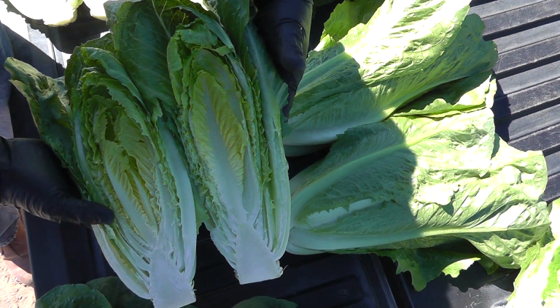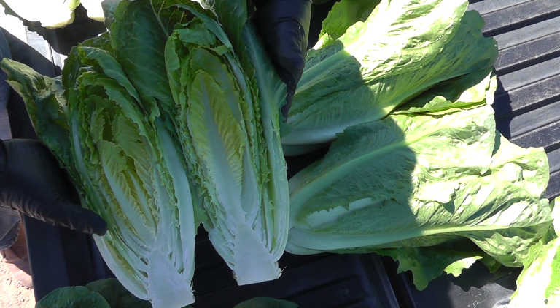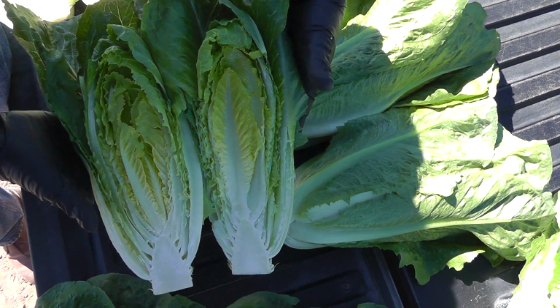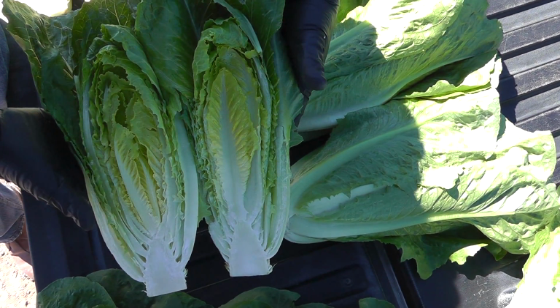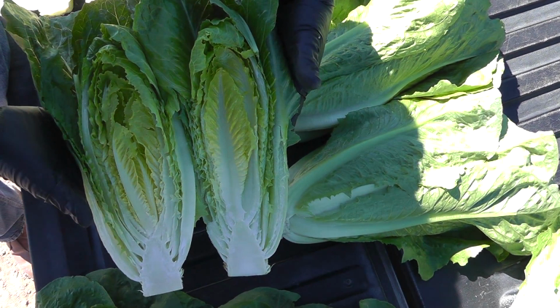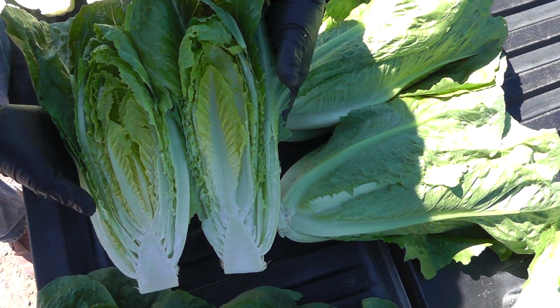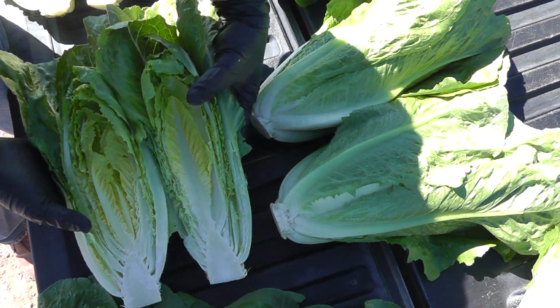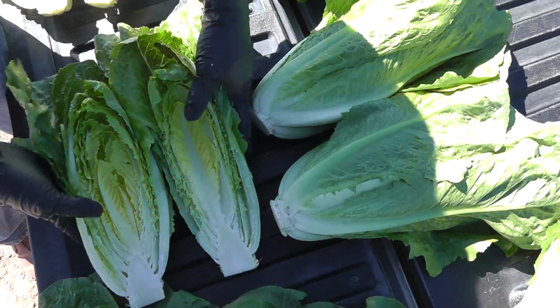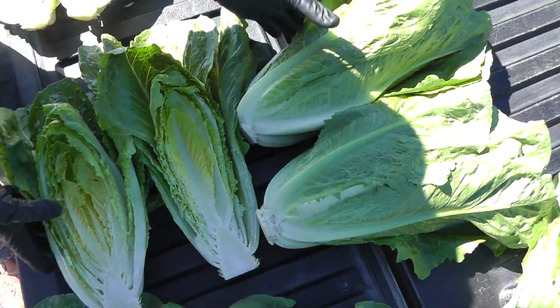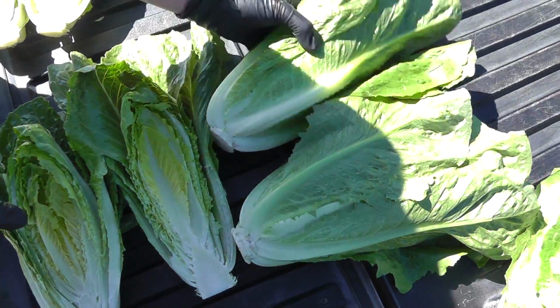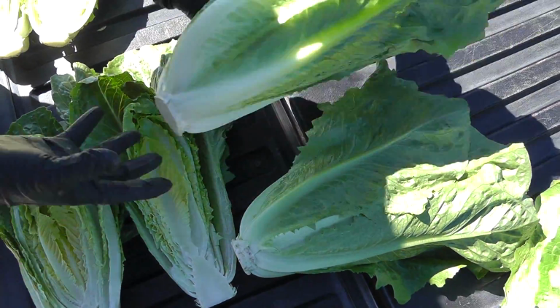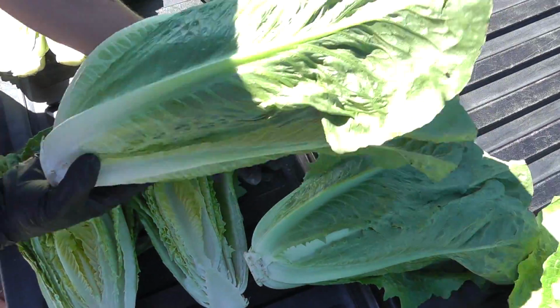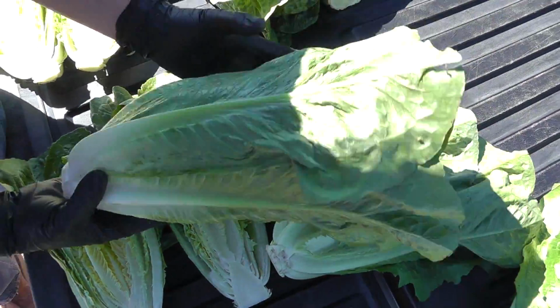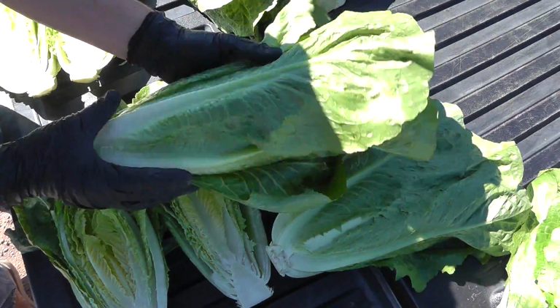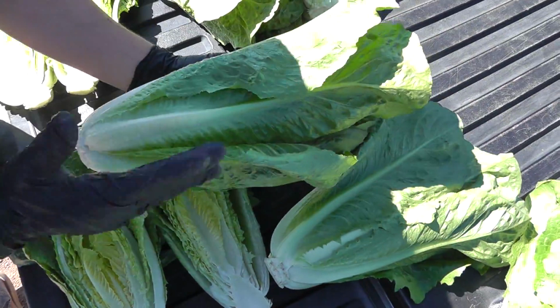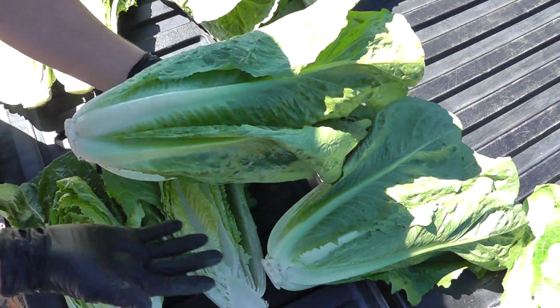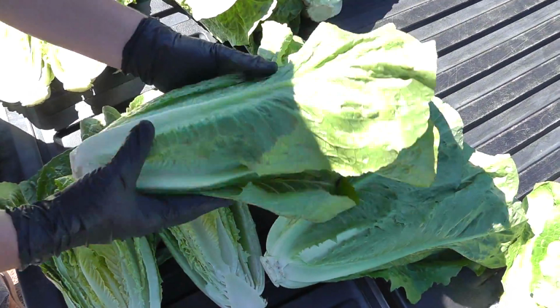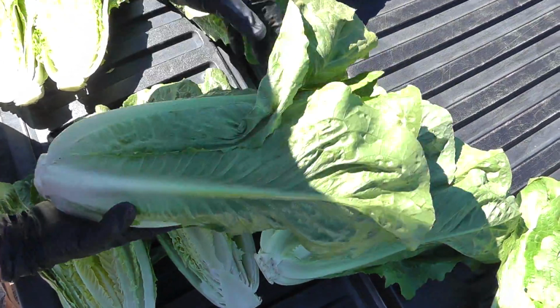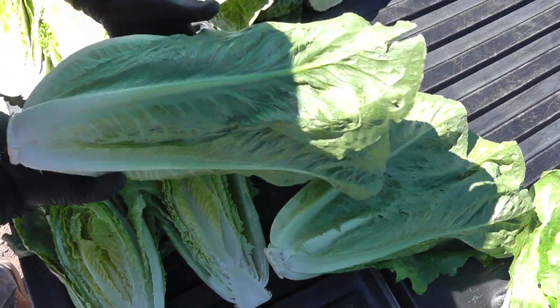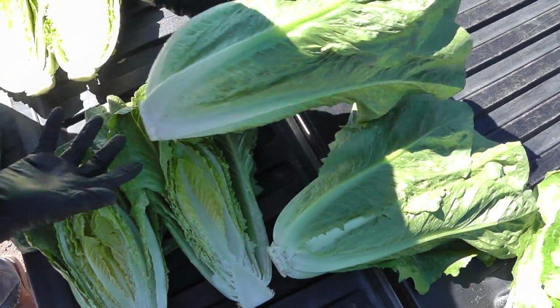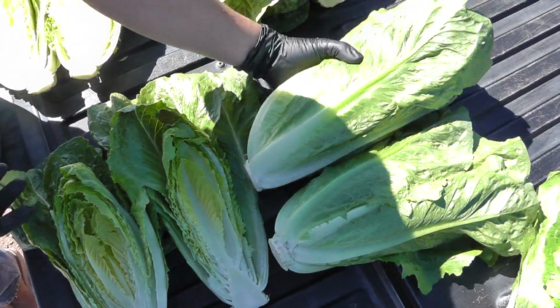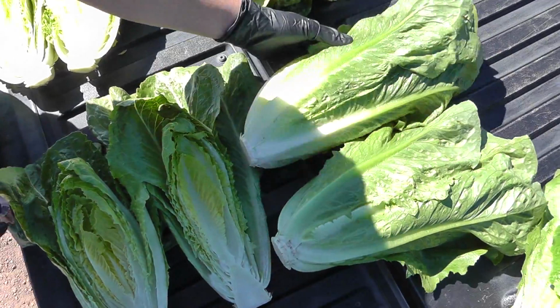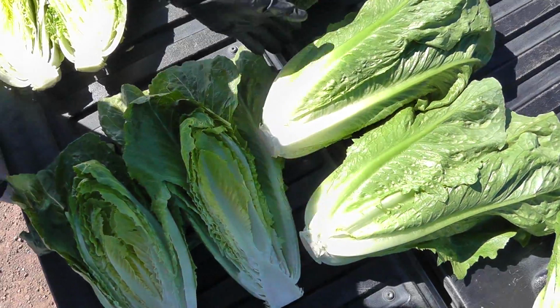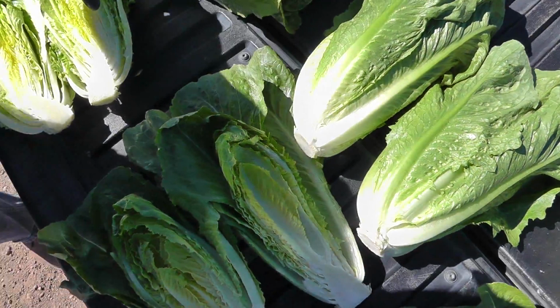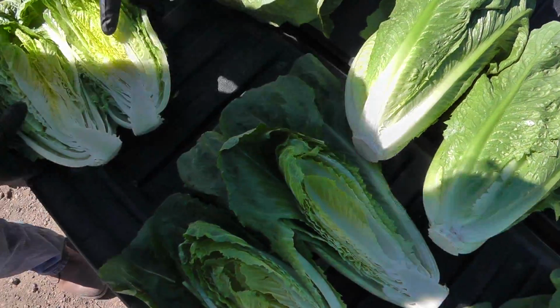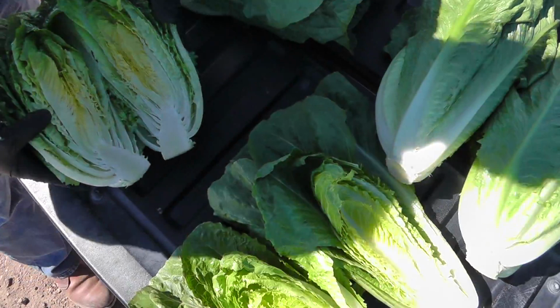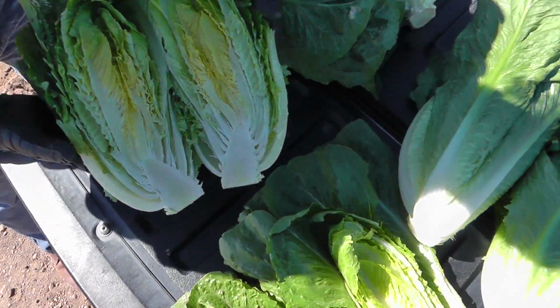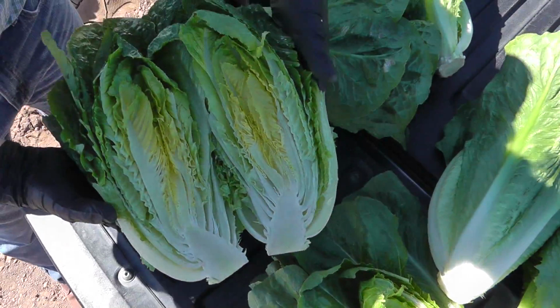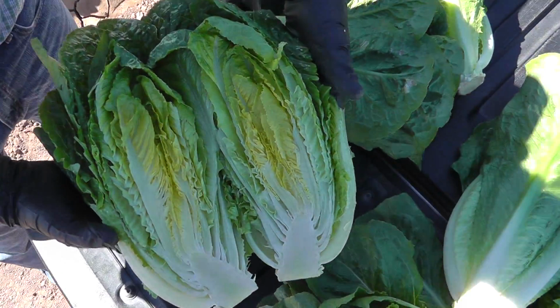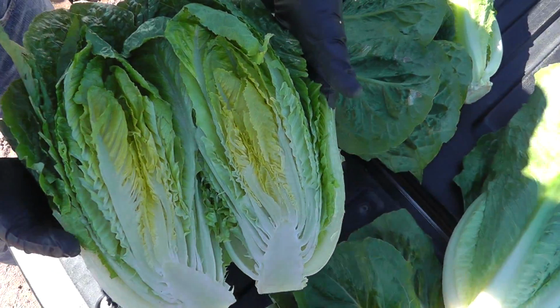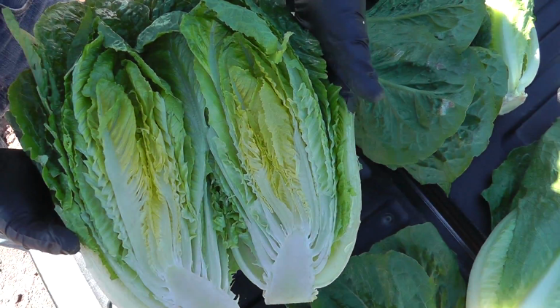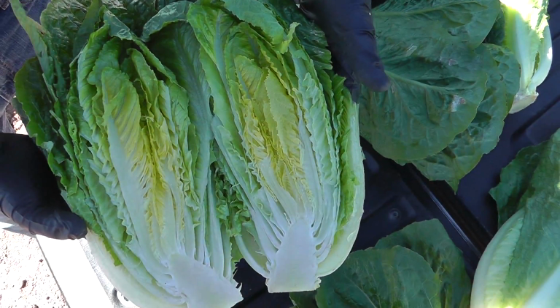Here's one of them that we actually just started packing today. You can see it has very nice size and shape, it's going to have great yield and weights. And here's another one of the varieties that a lot of growers are going to be finishing the season with.